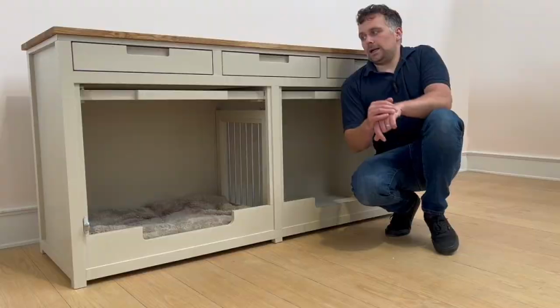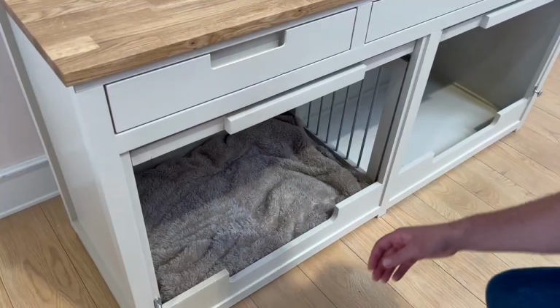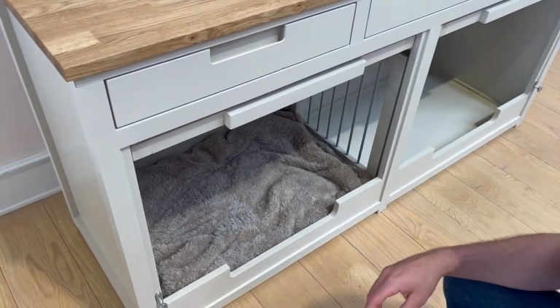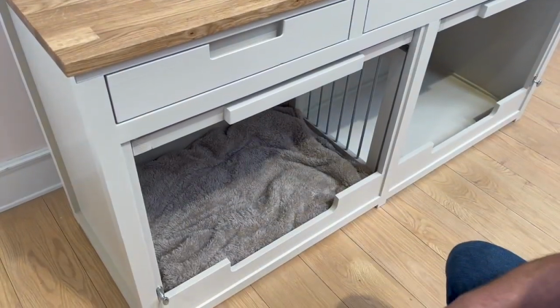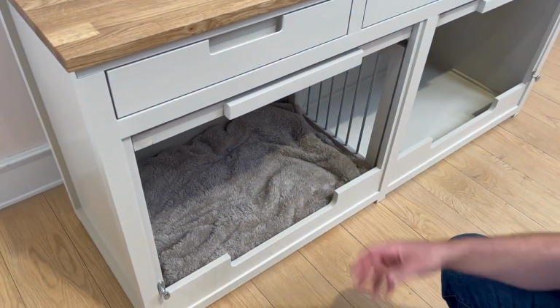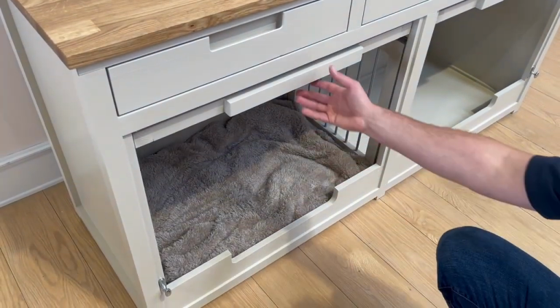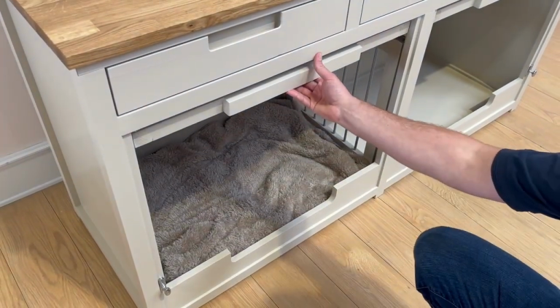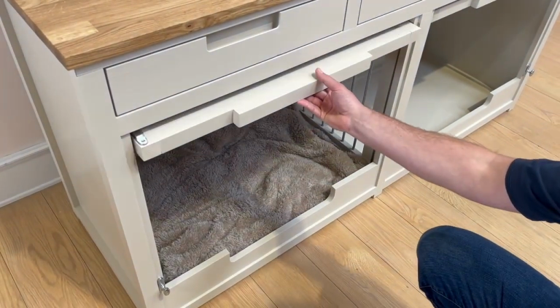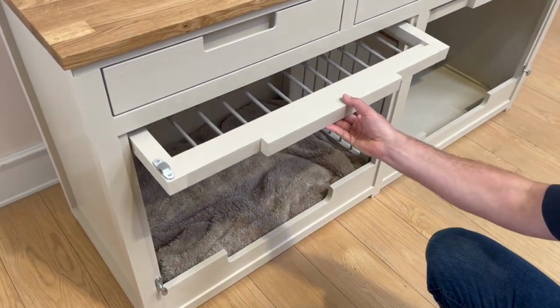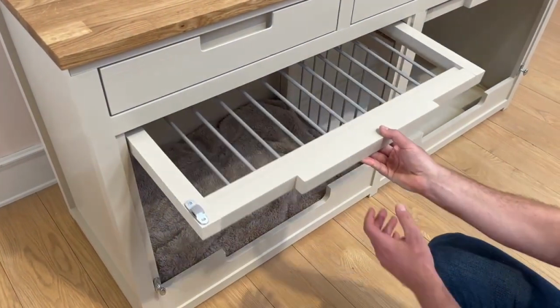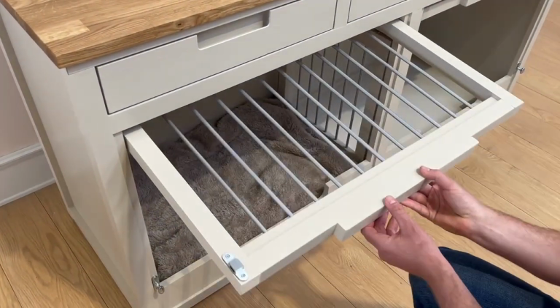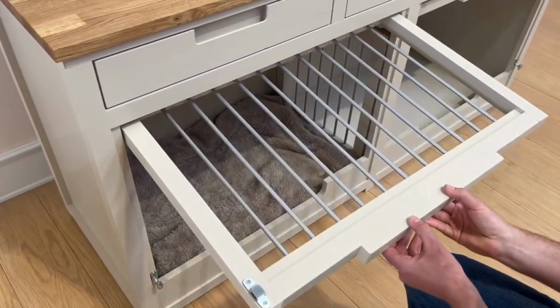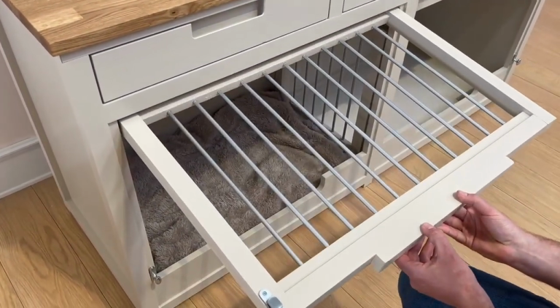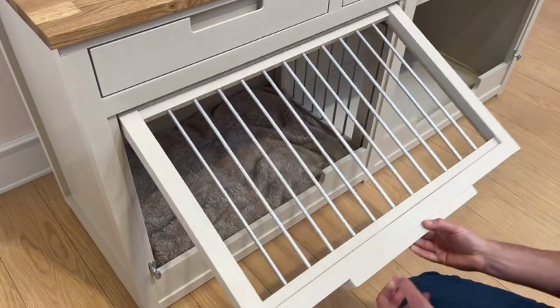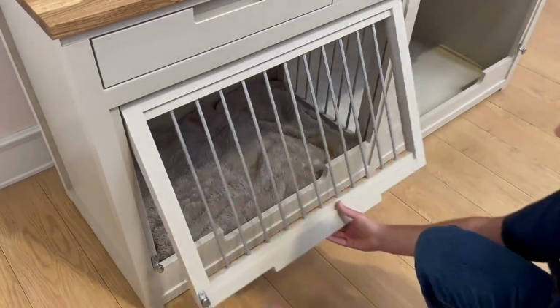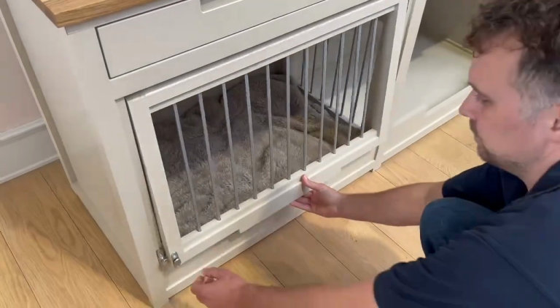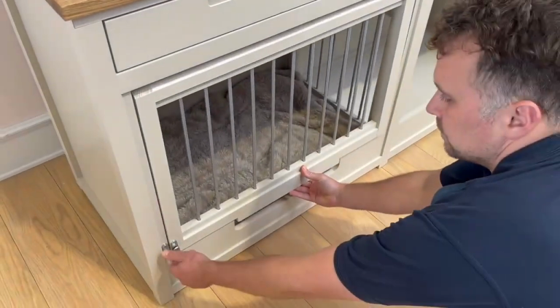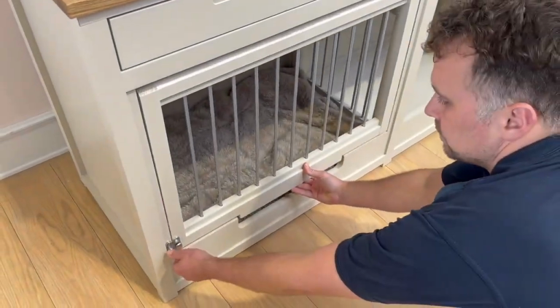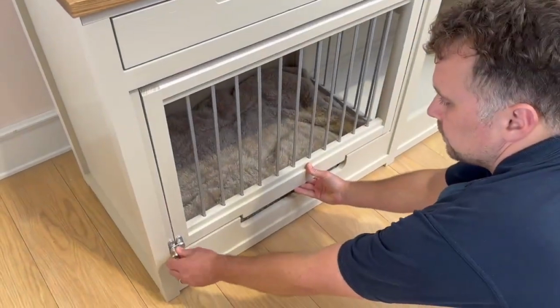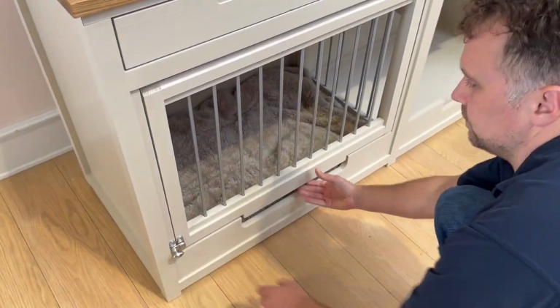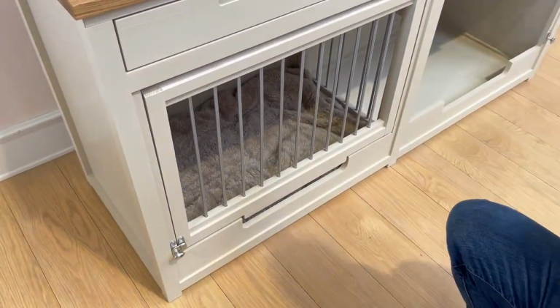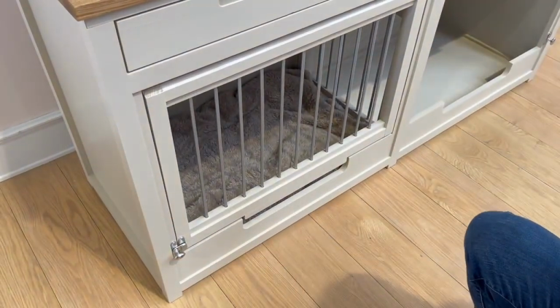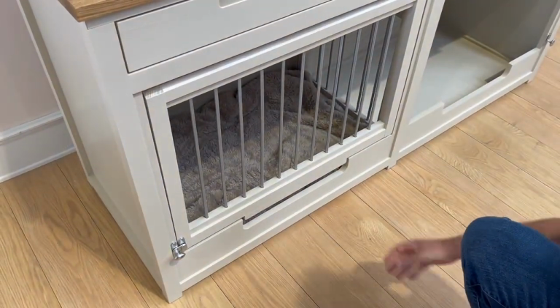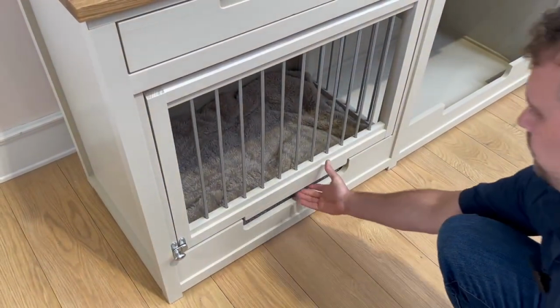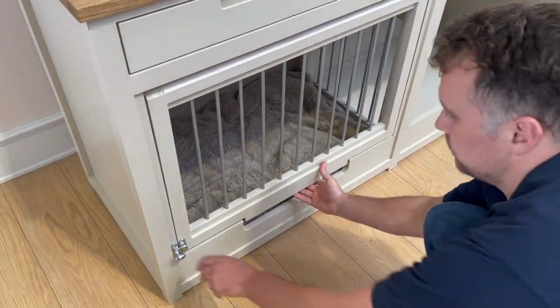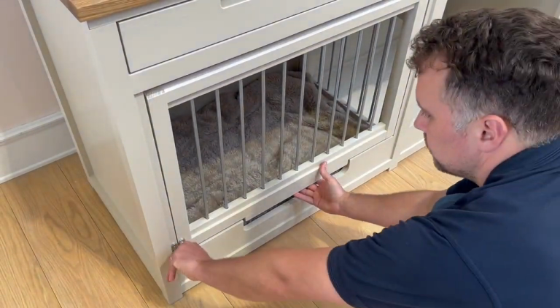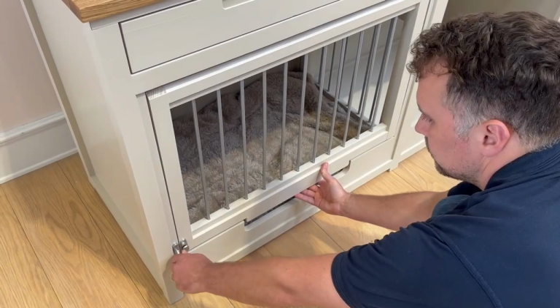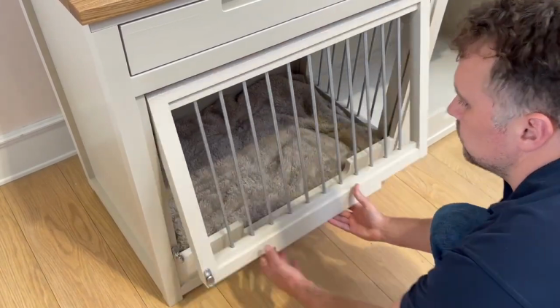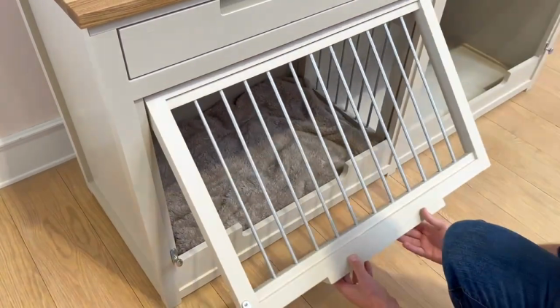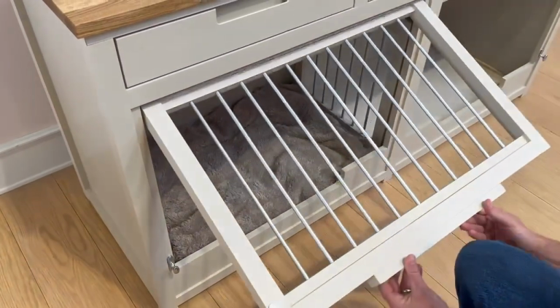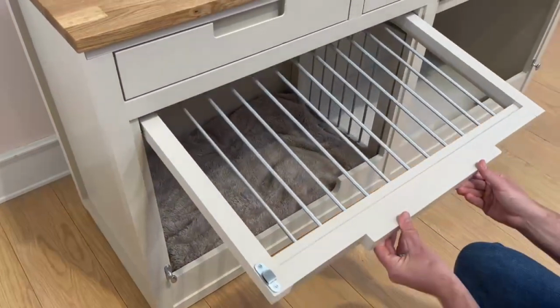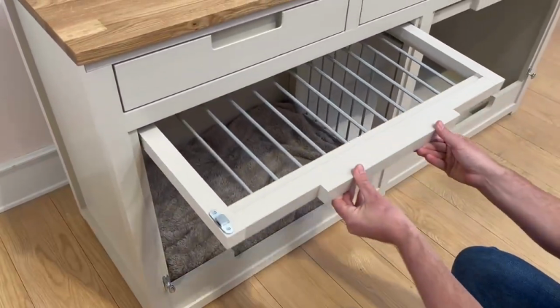Moving to the doors, we've got two really nice up-and-over doors to this piece of furniture. They latch securely at the bottom and they slide away neatly at the top.